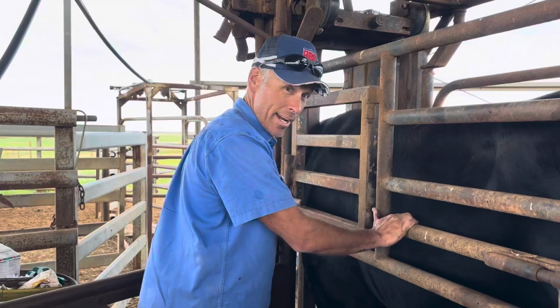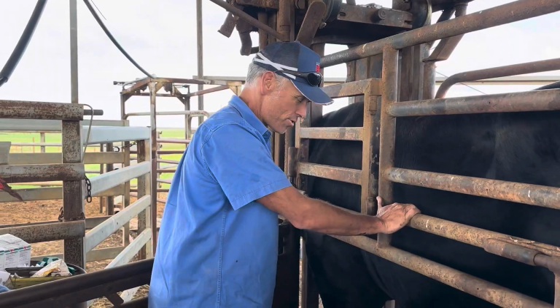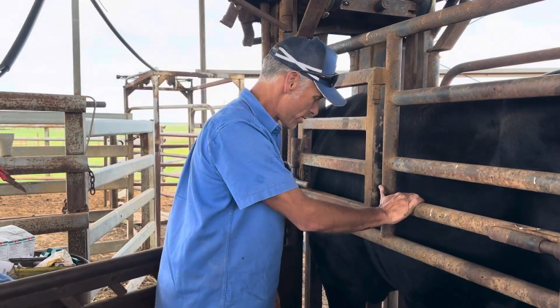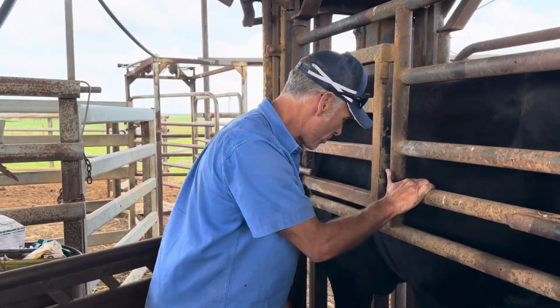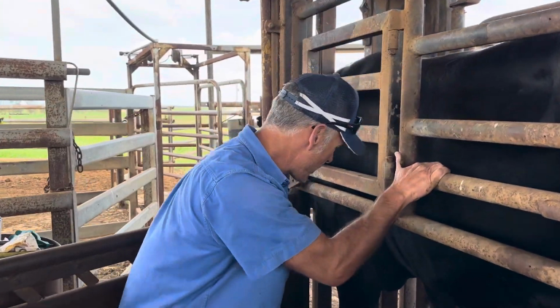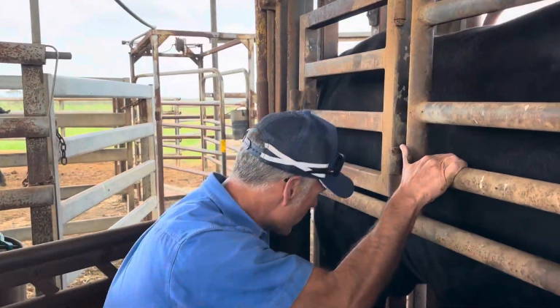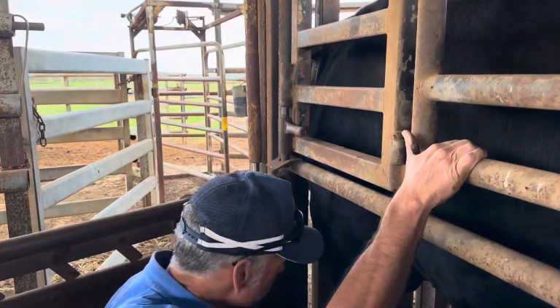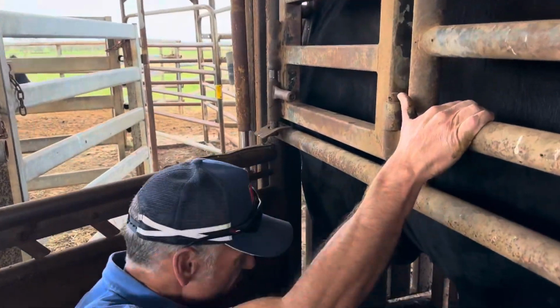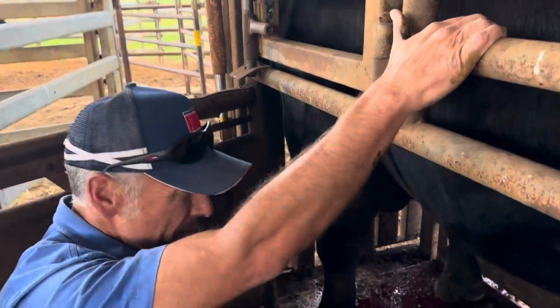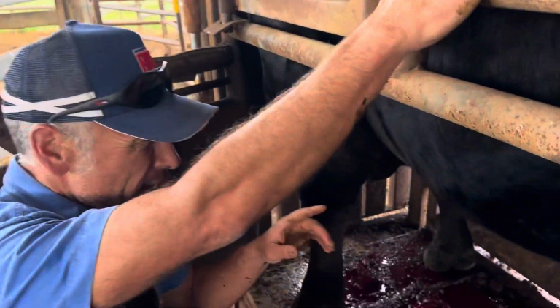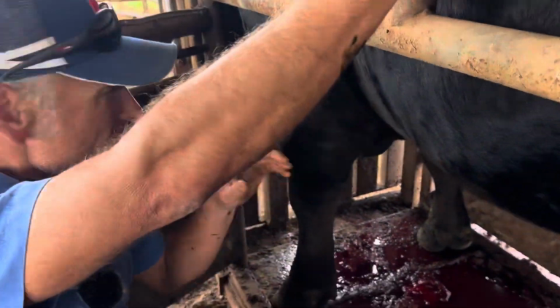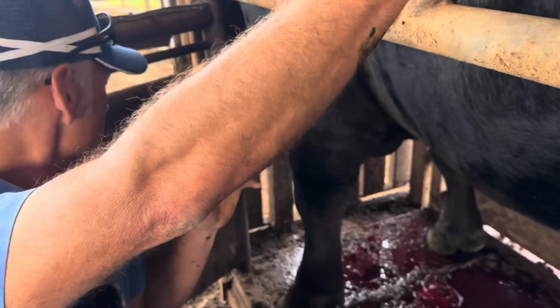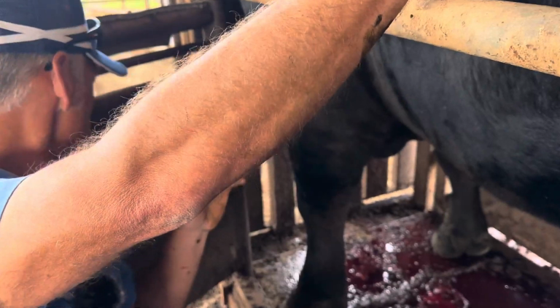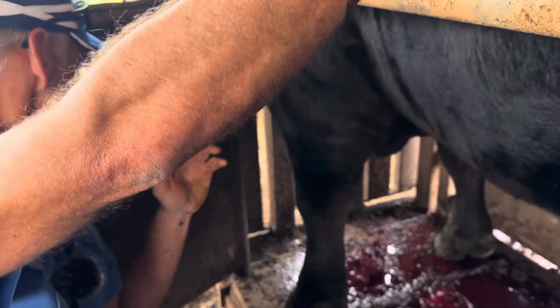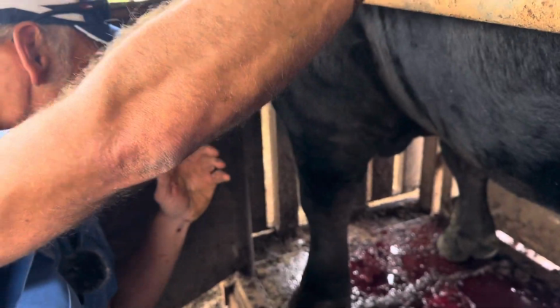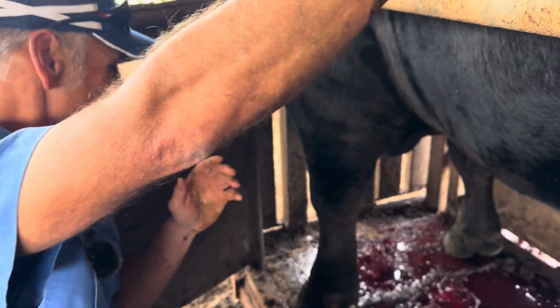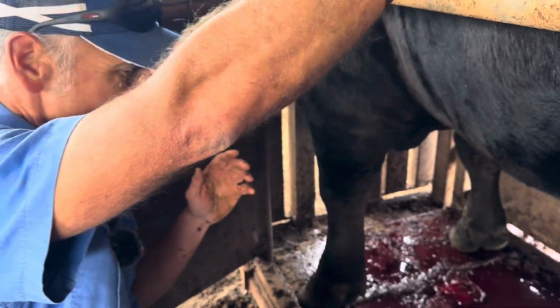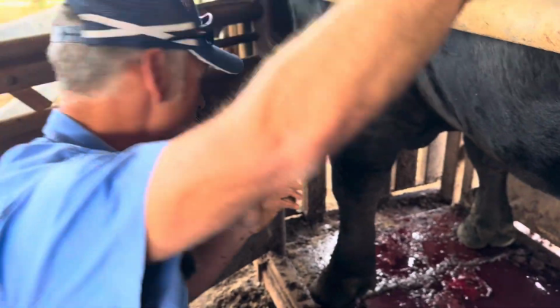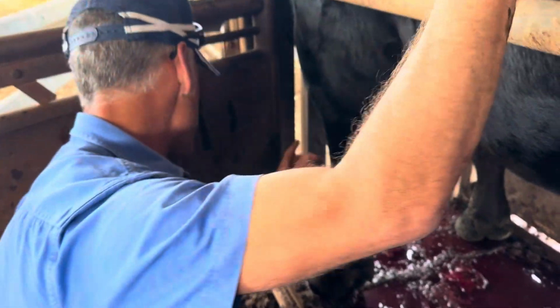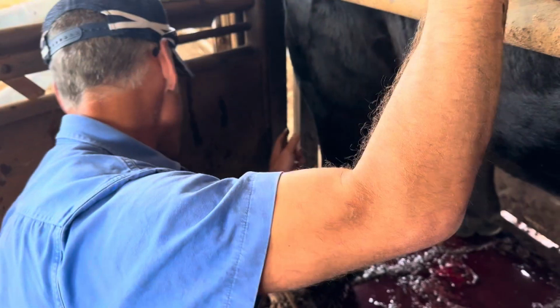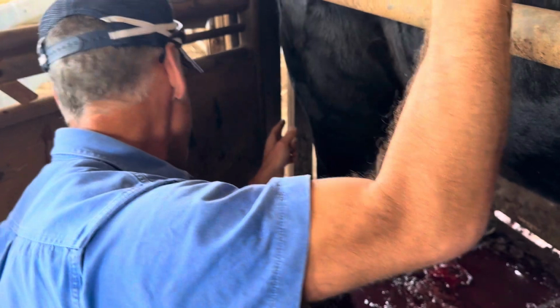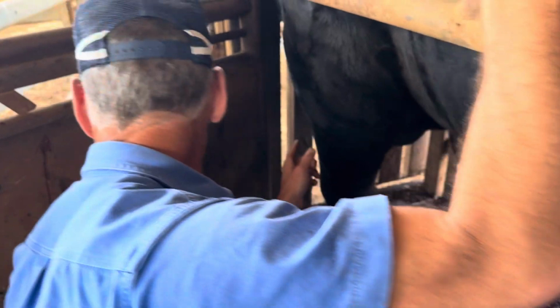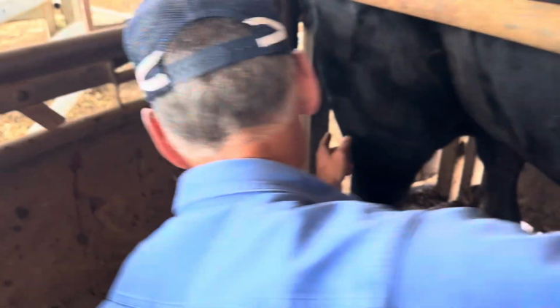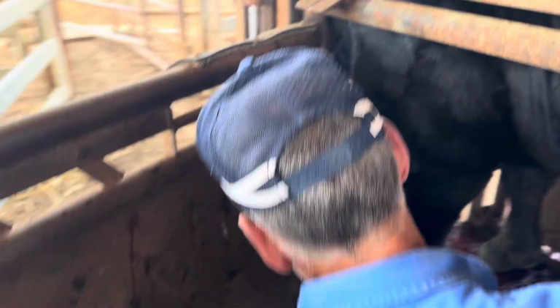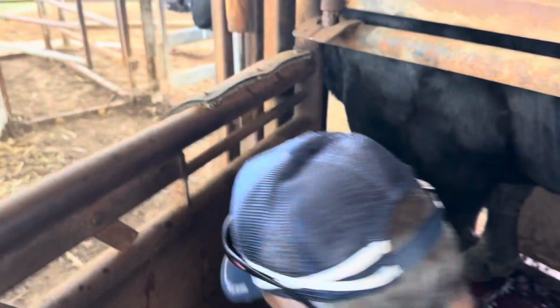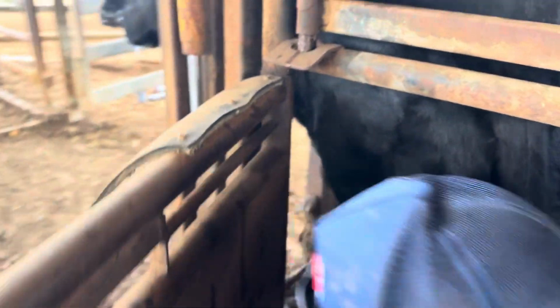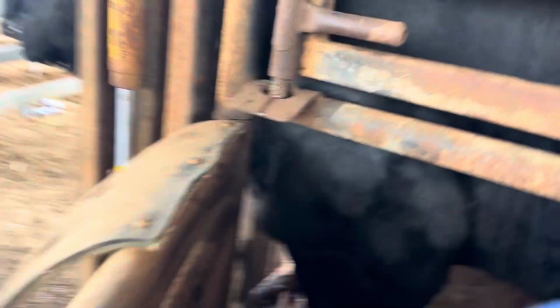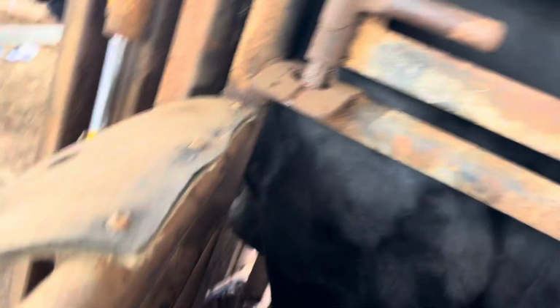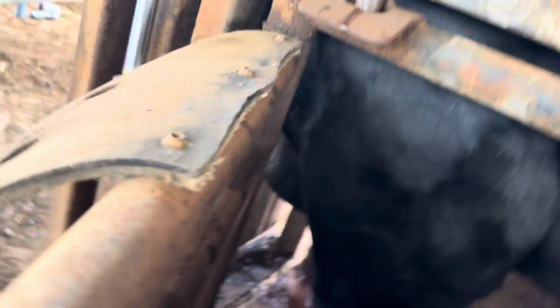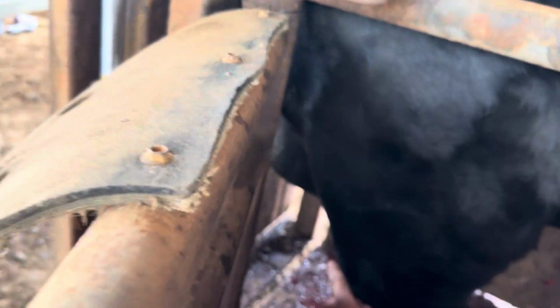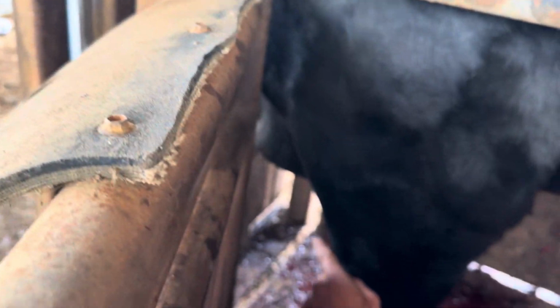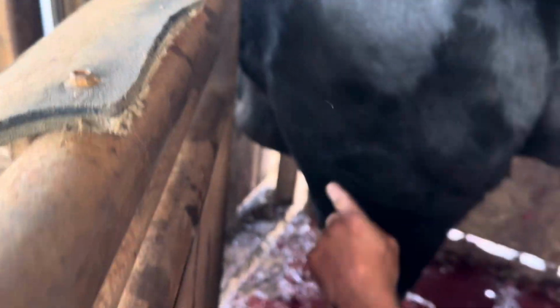Katie, I'll show you something cool. So this big bull here has been out in the paddock. I don't know if you can see over my shoulder — can you see over there? So that's his brisket.